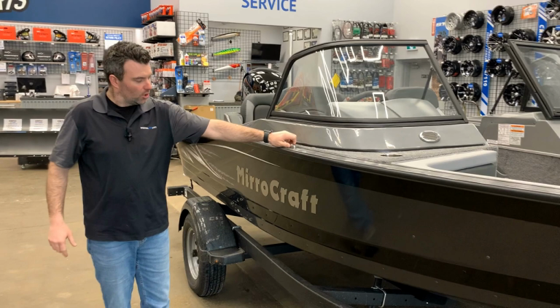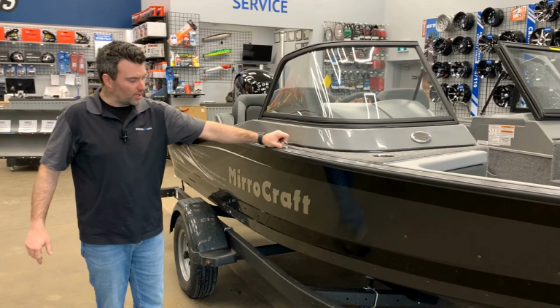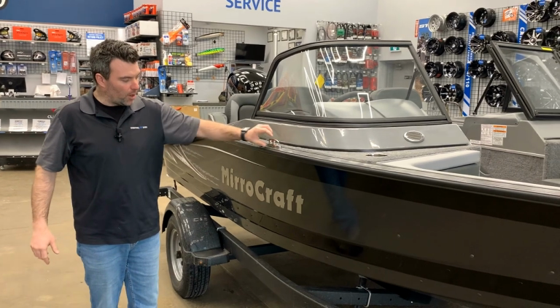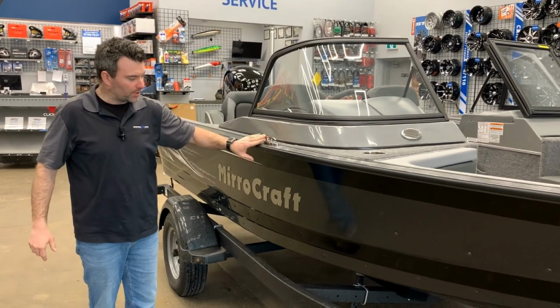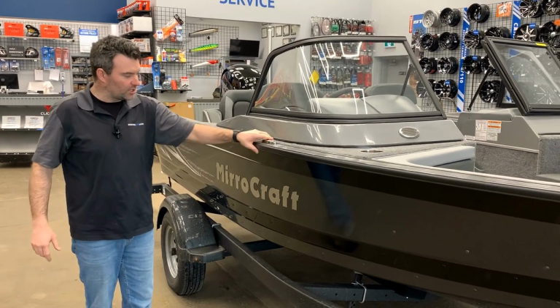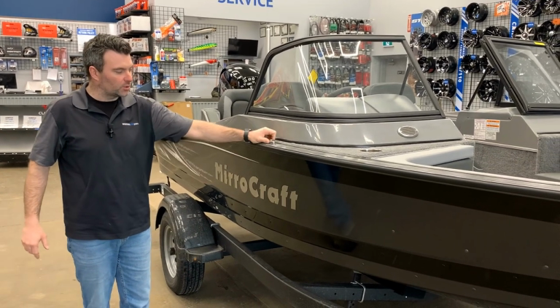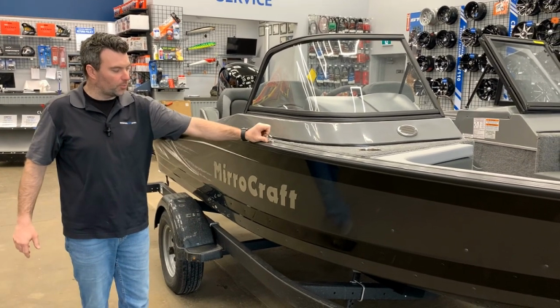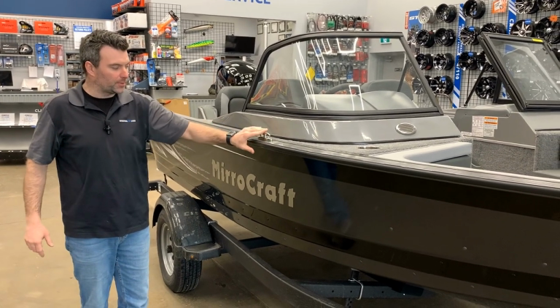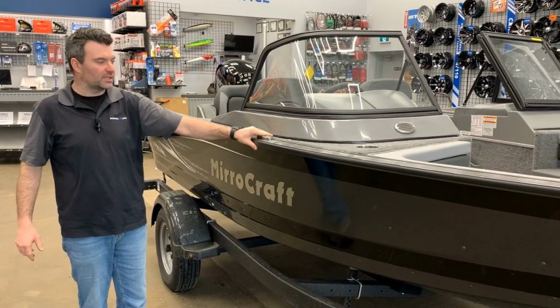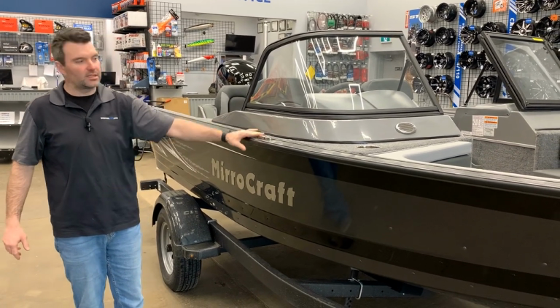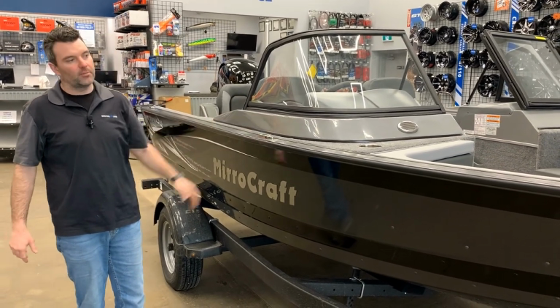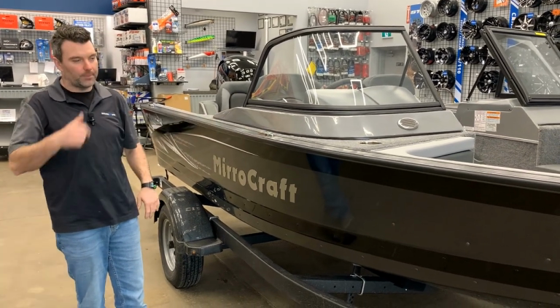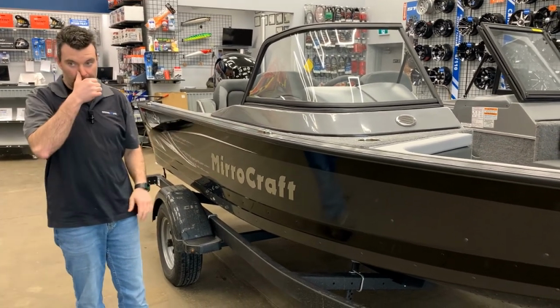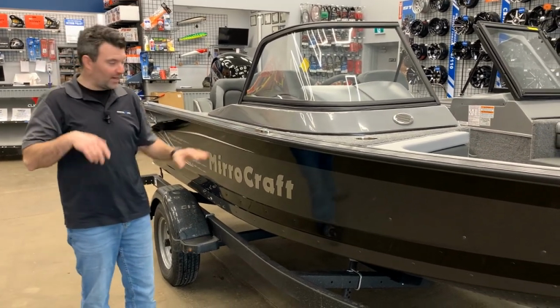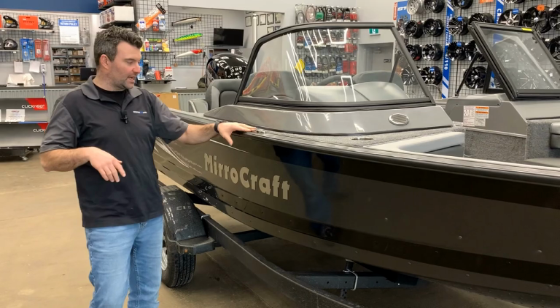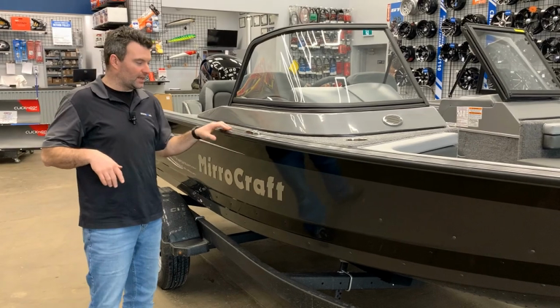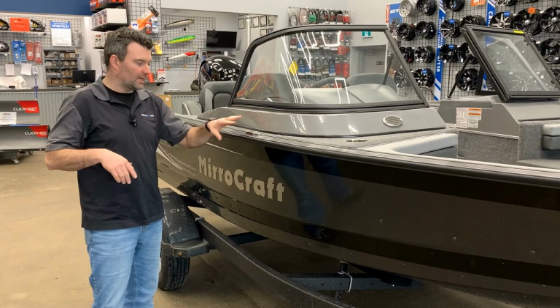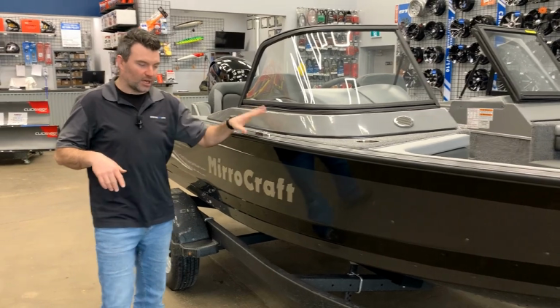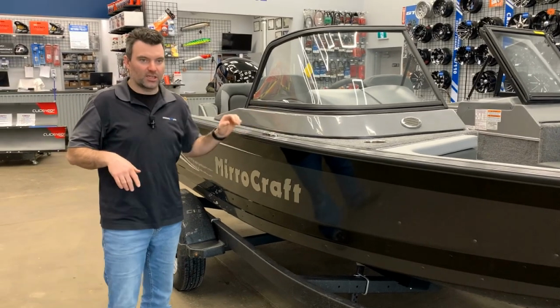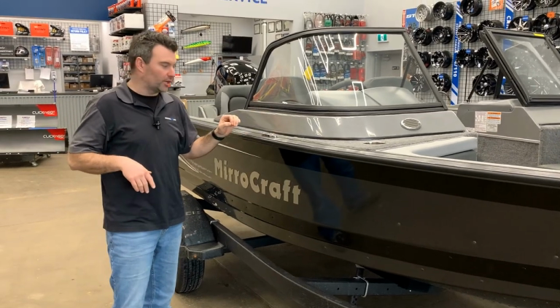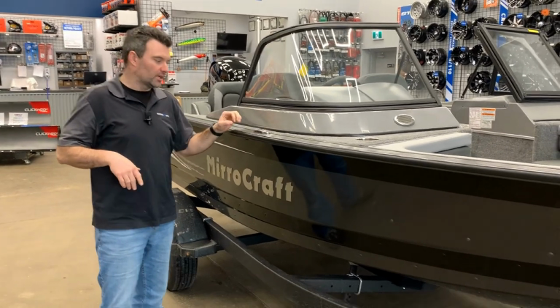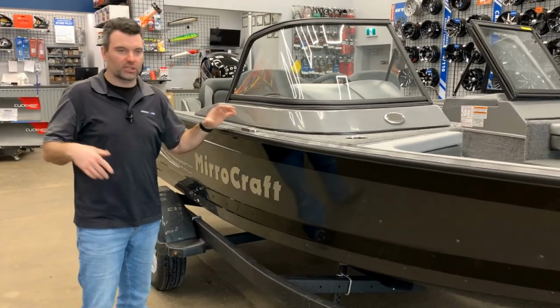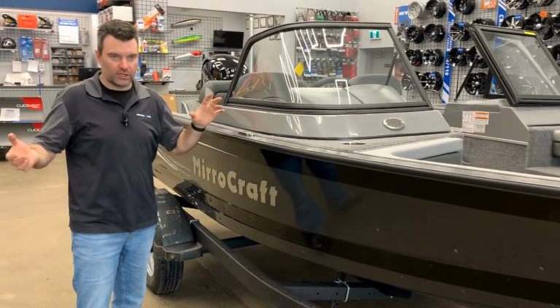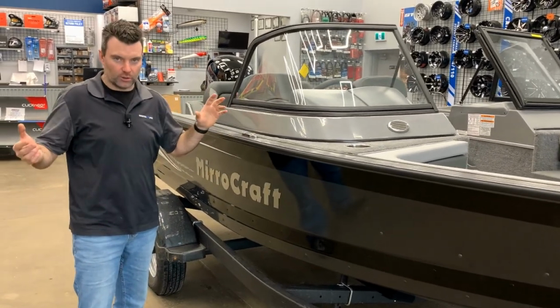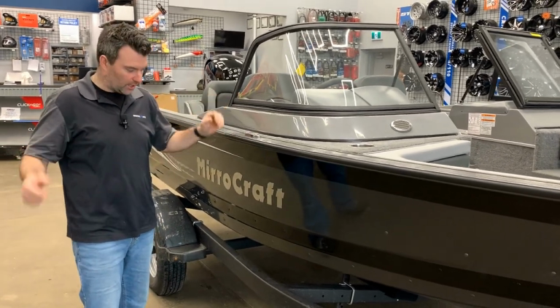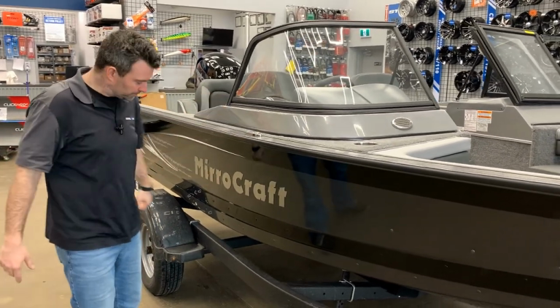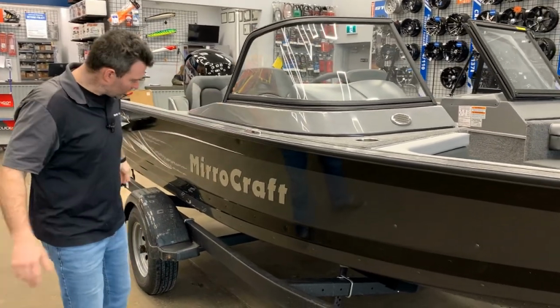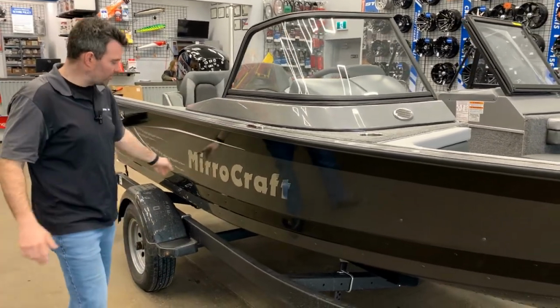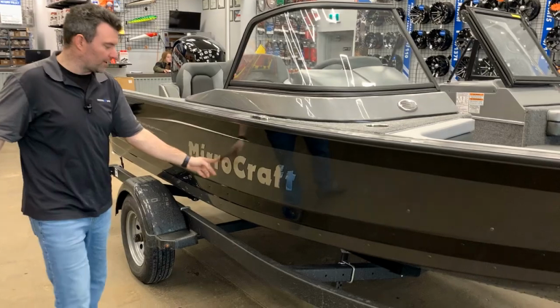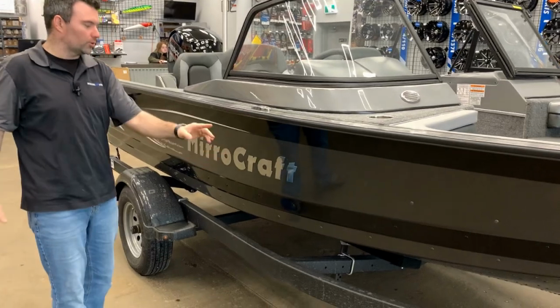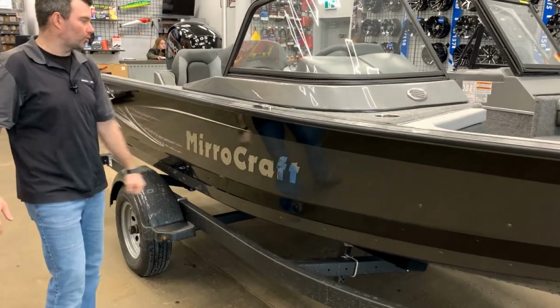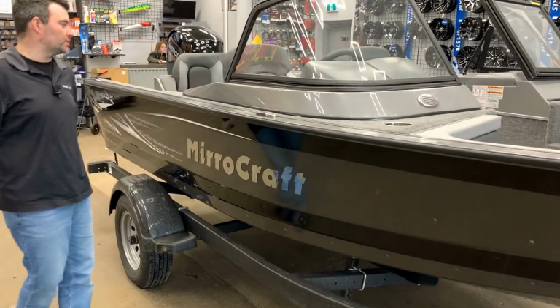We also have the pop-up cleats on this boat. The pop-up cleats allow you to tie the boat up without having to step on anything or kick your cleats and hurt your toes. We've also got the Miracraft chrome logos here.